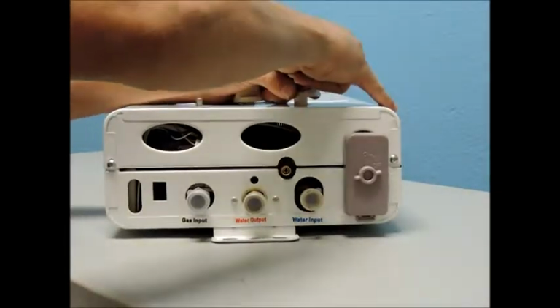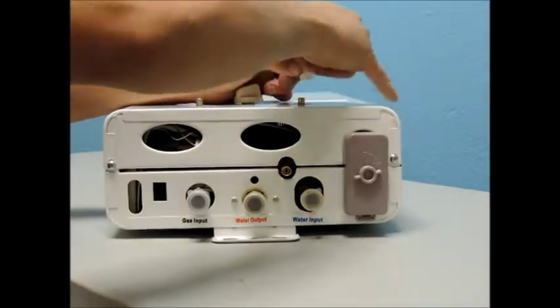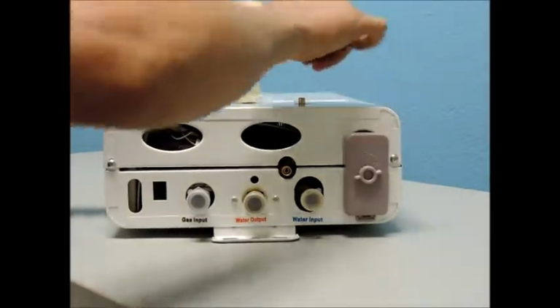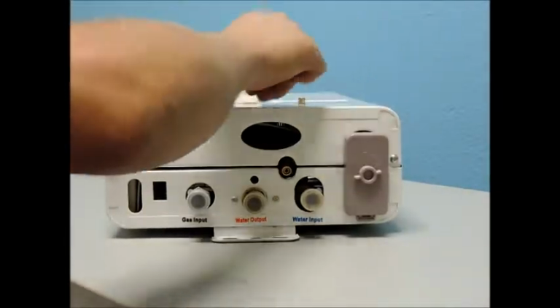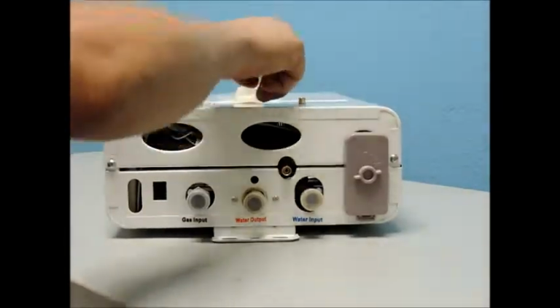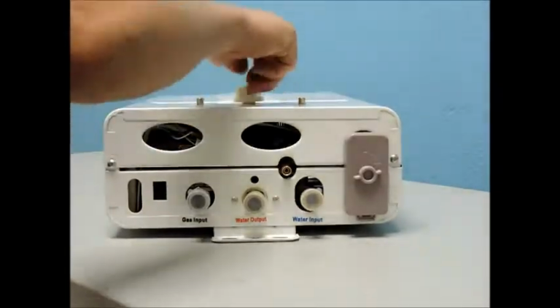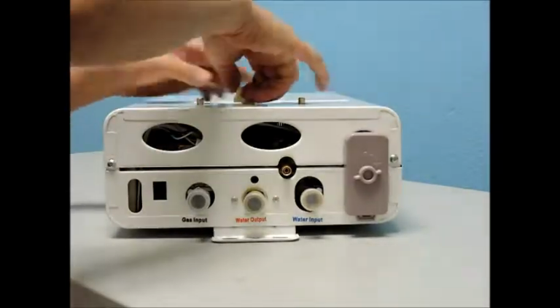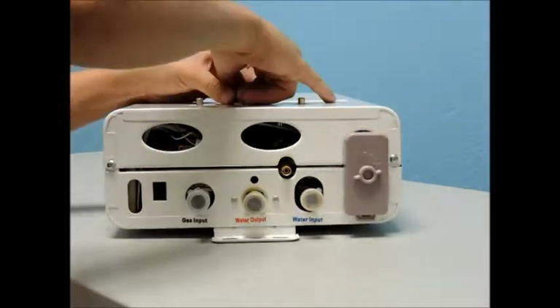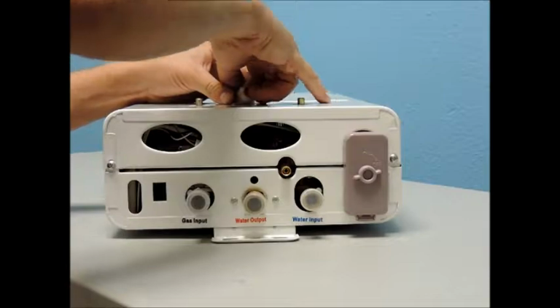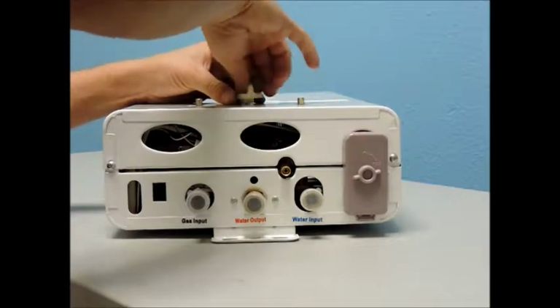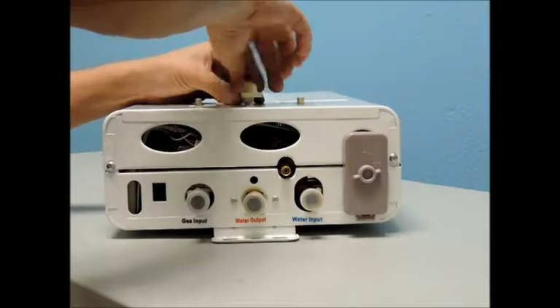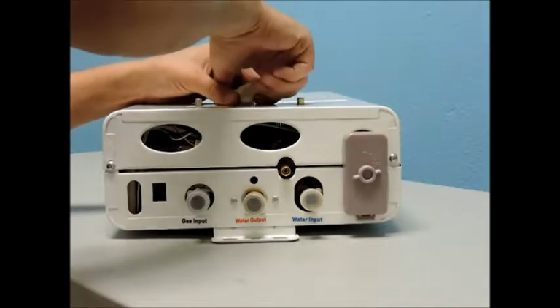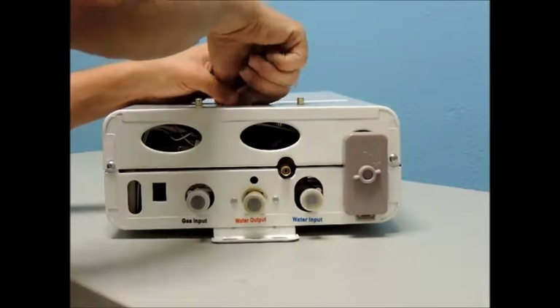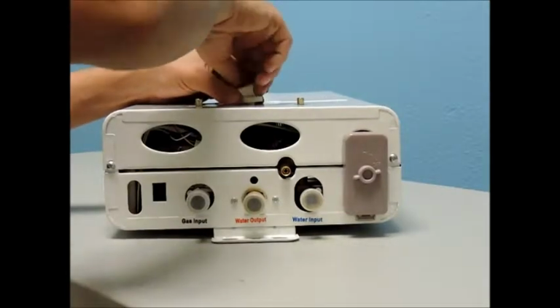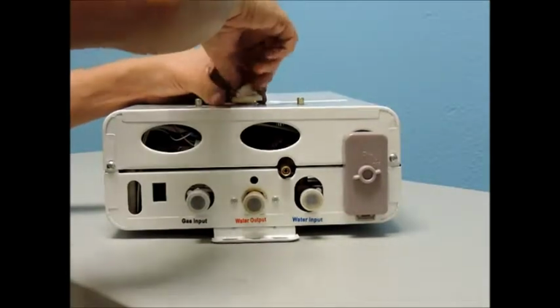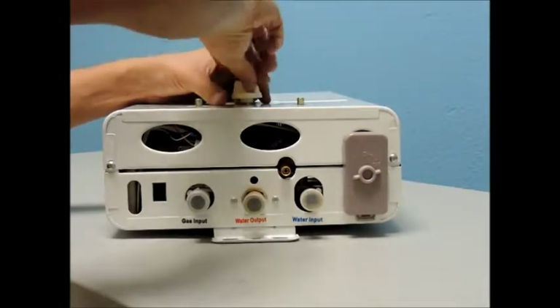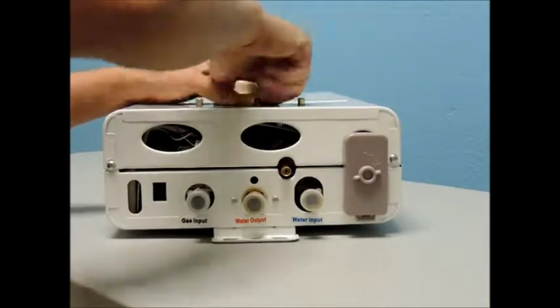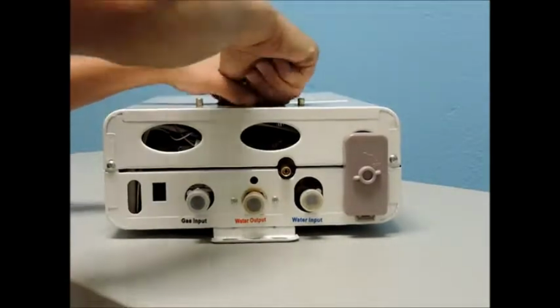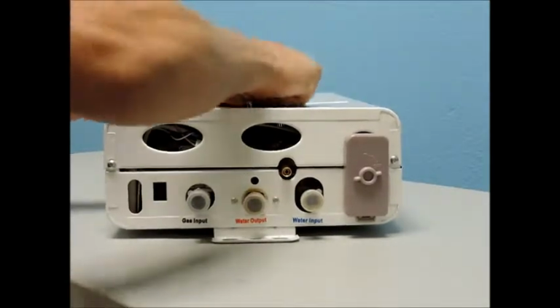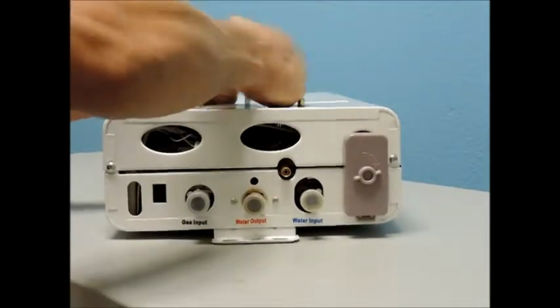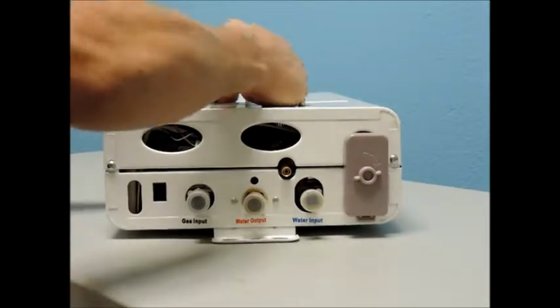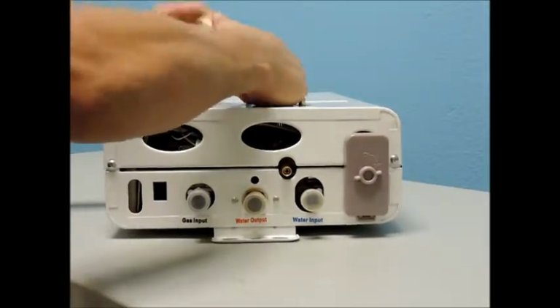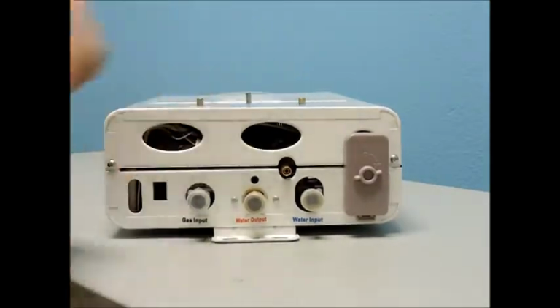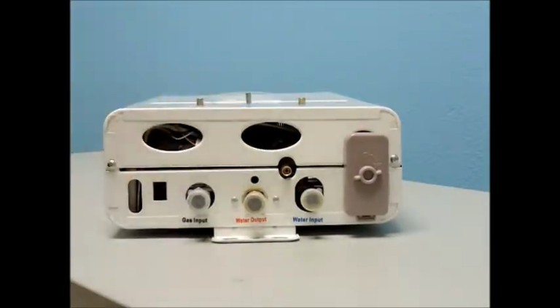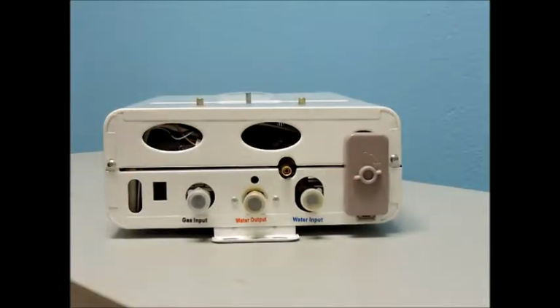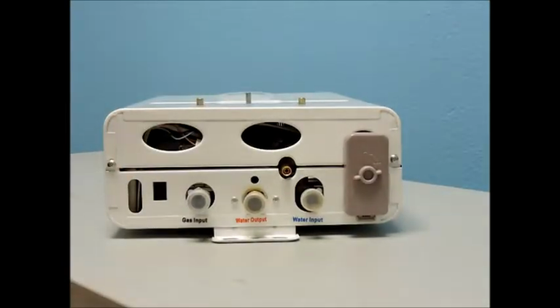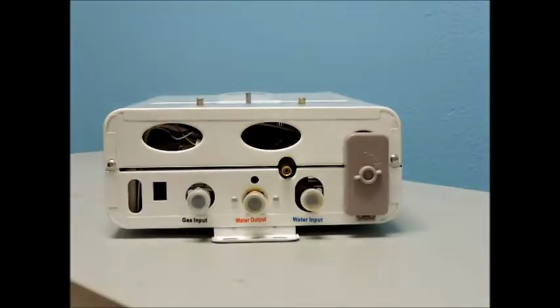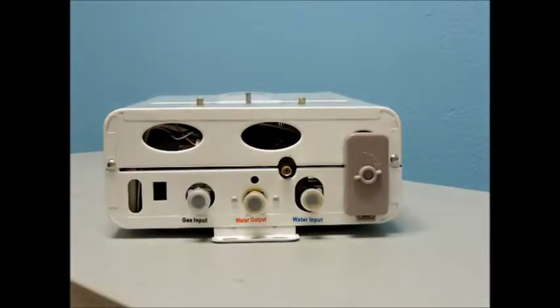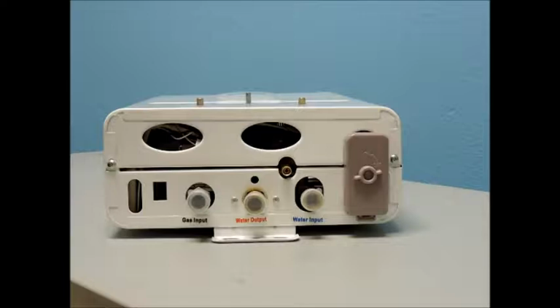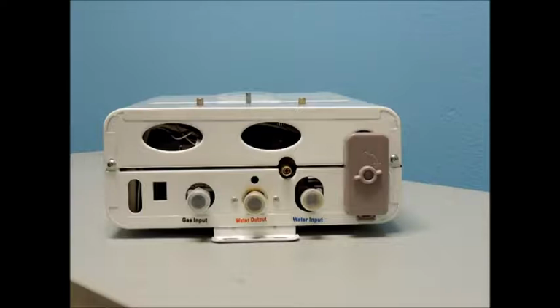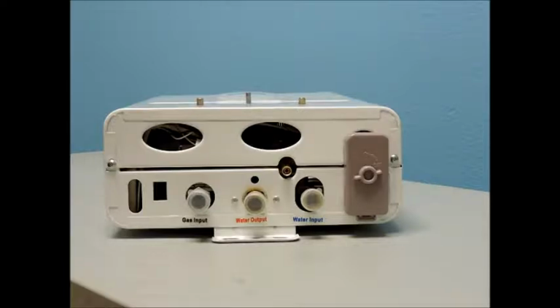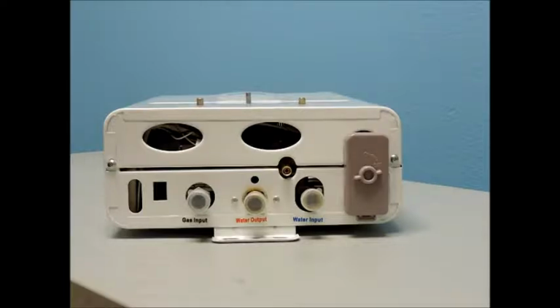It would be best to remove this unit from the wall and place it horizontally on a table or workbench, and use an impact driver to remove all the screws in this process.